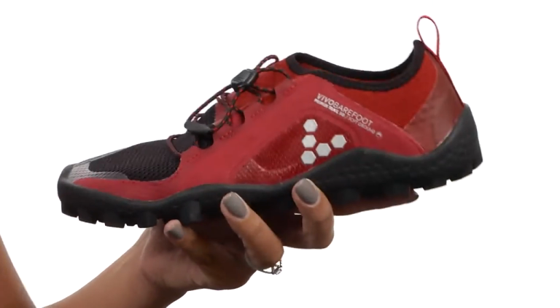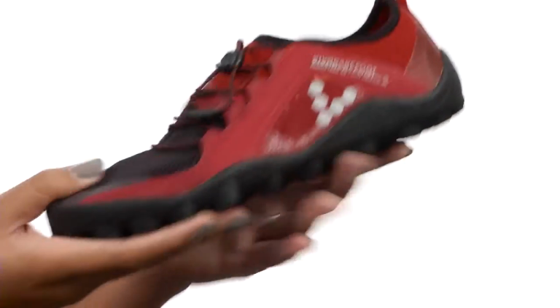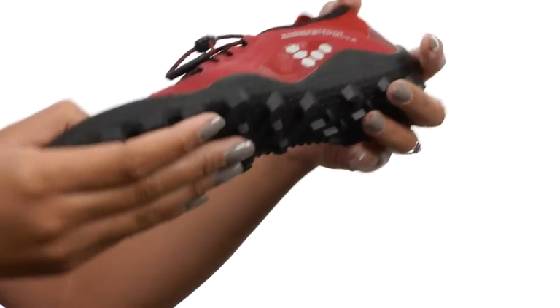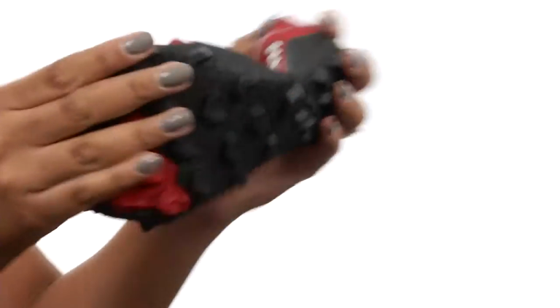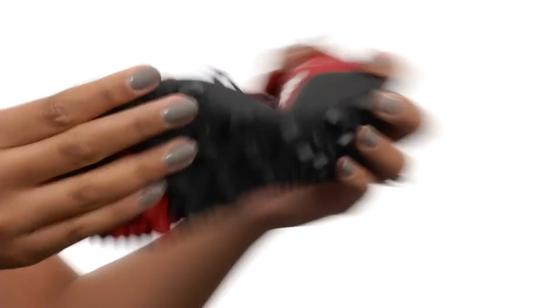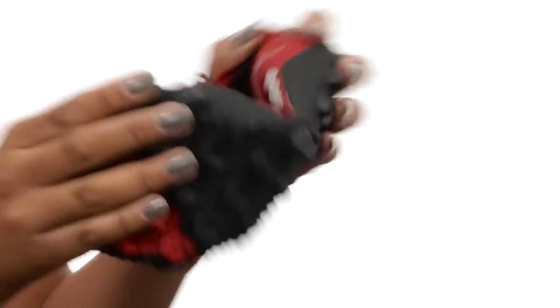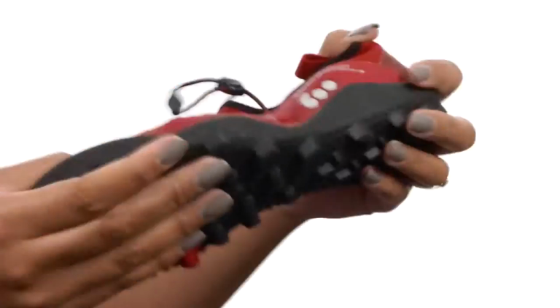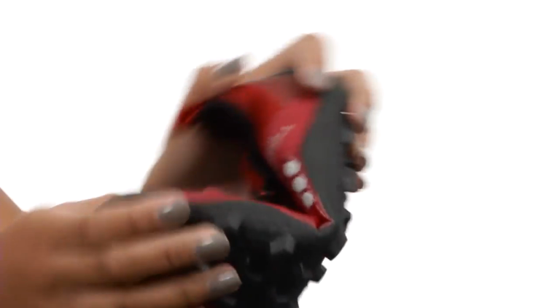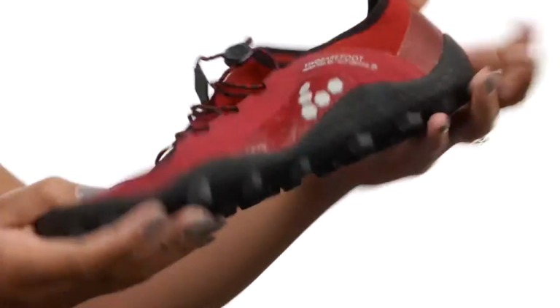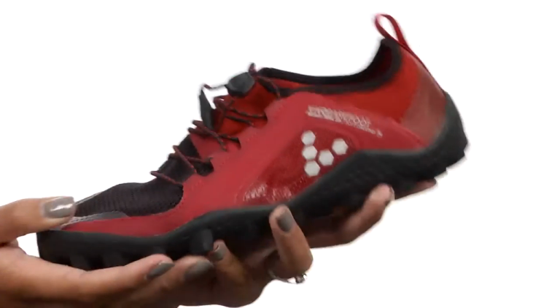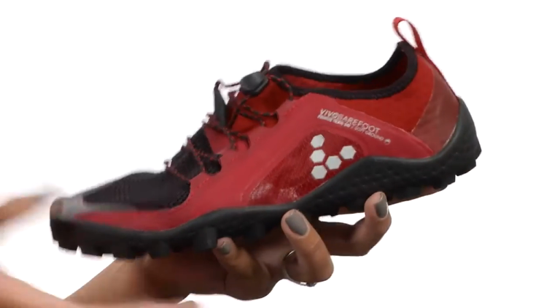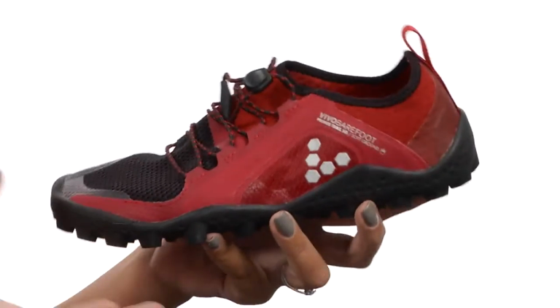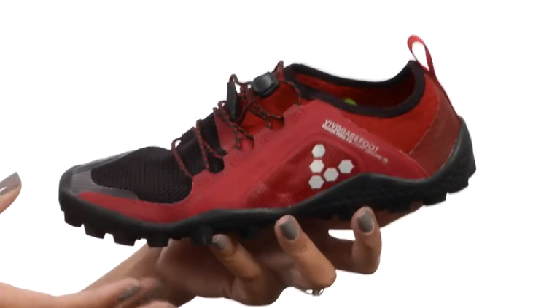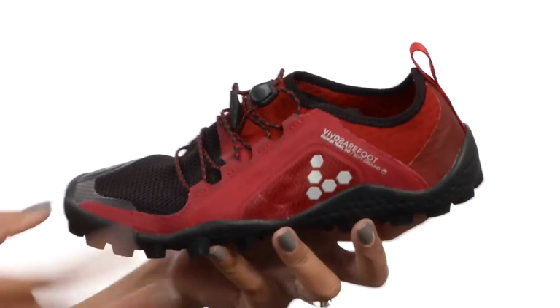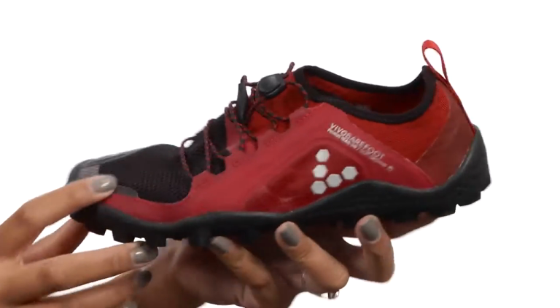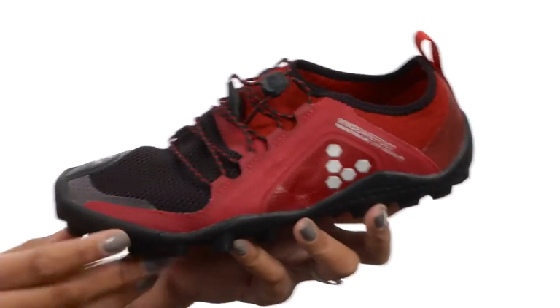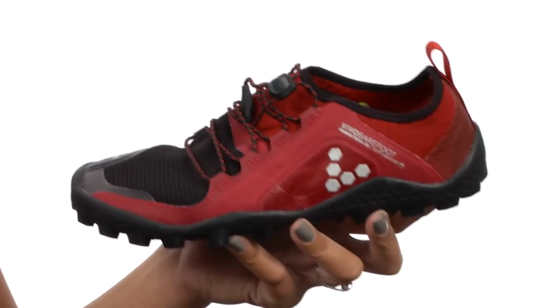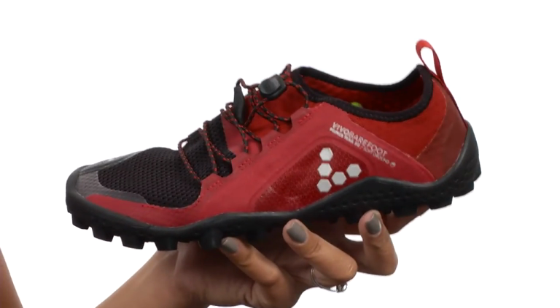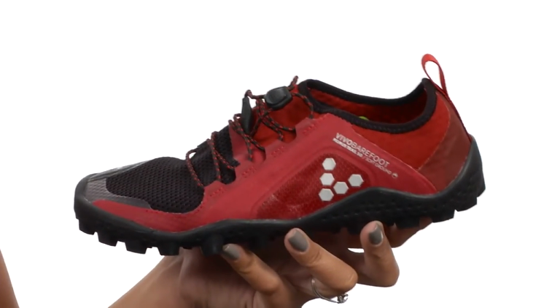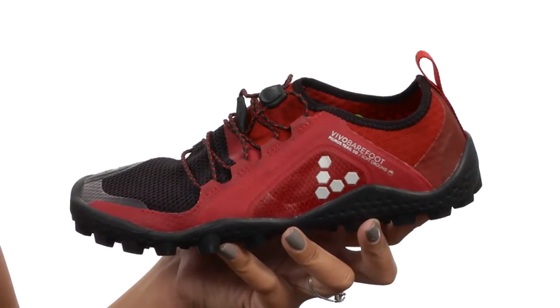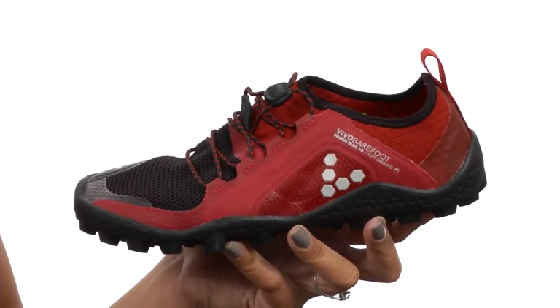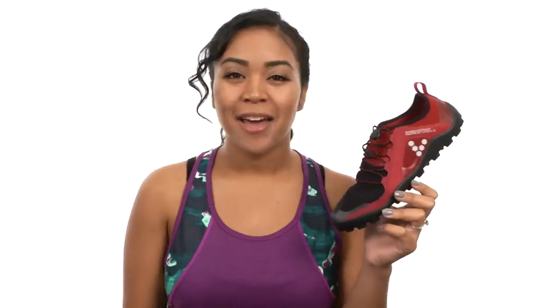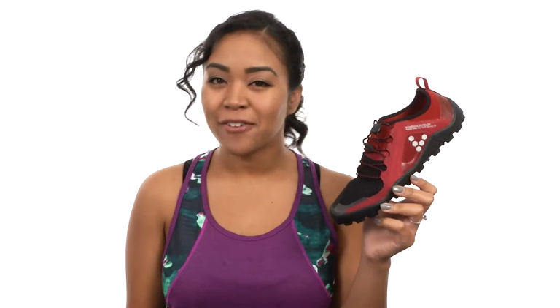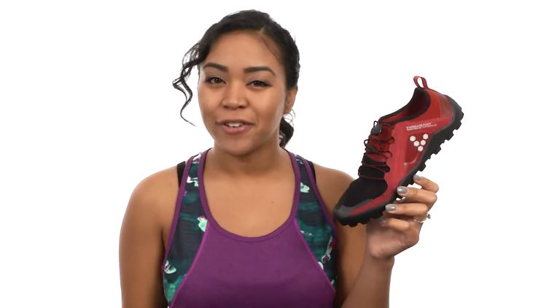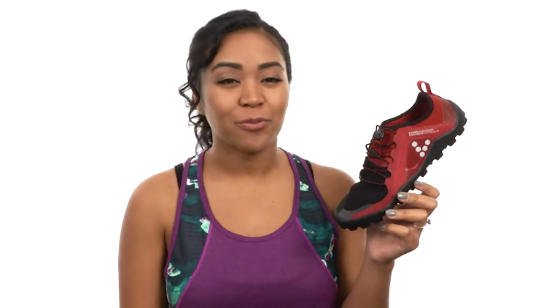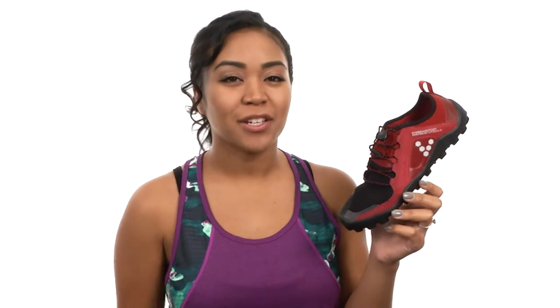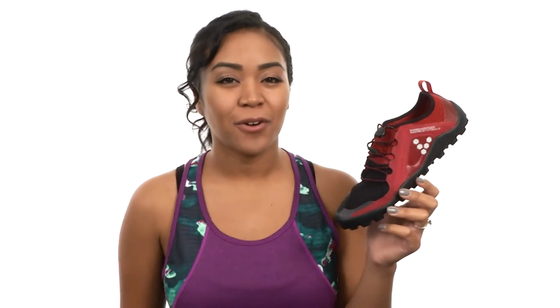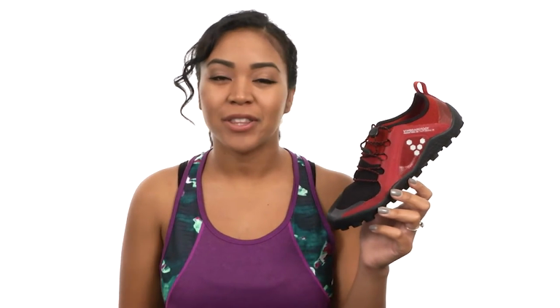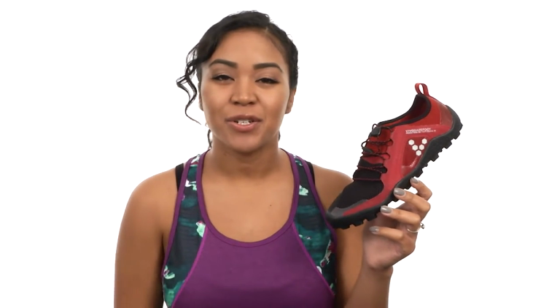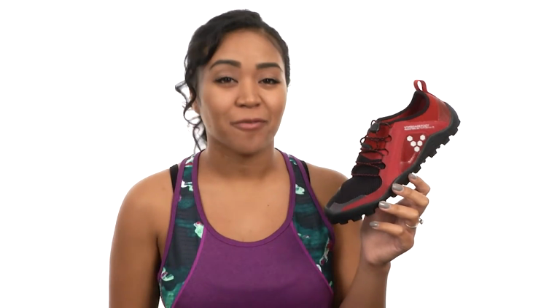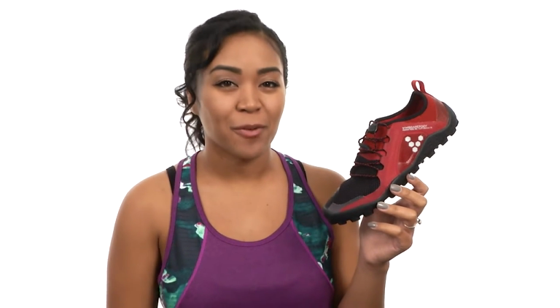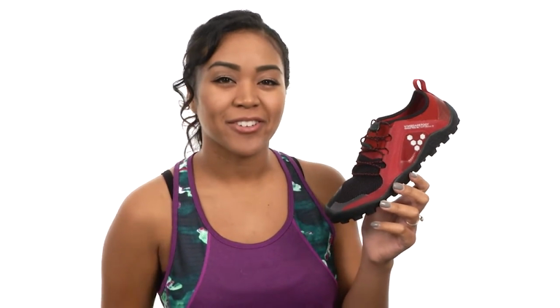Overall the shoe is pretty flexible, it gives you a nice thin design so again it's lightweight and it won't wear you down. Get that barefoot feel you've been looking for with these shoes from Vivo Barefoot.